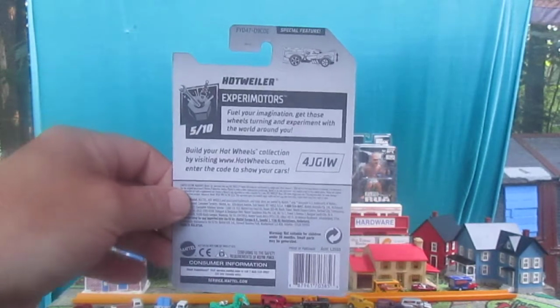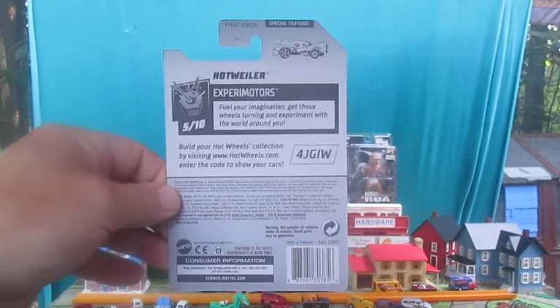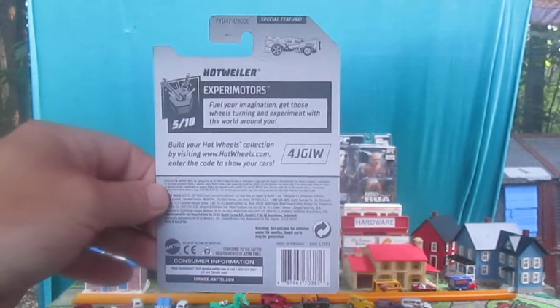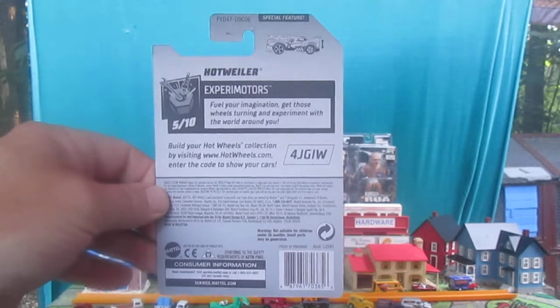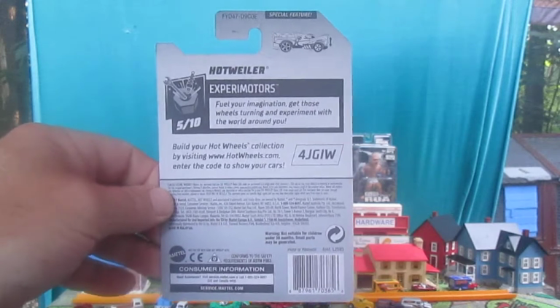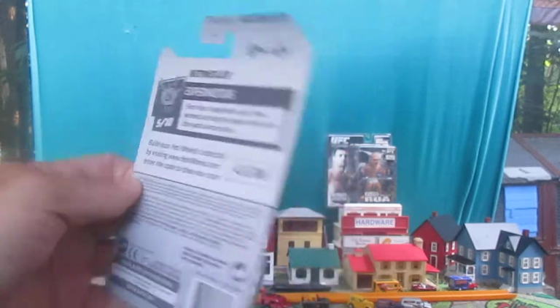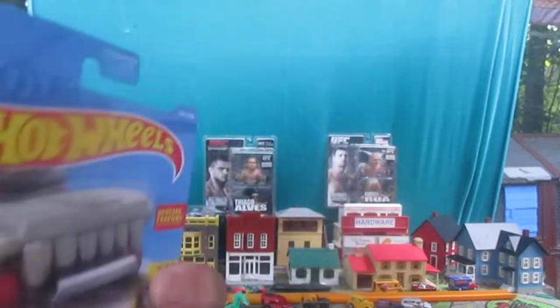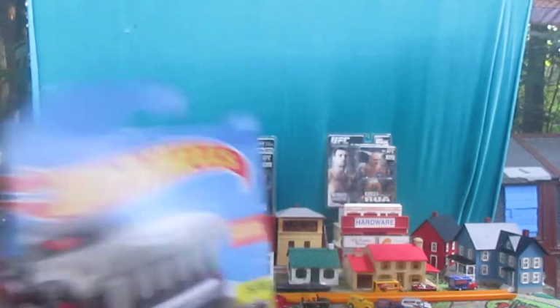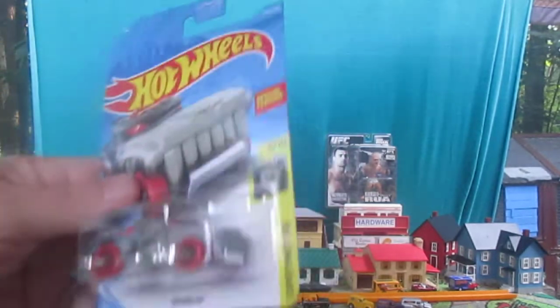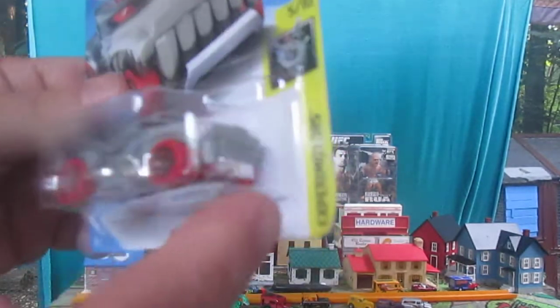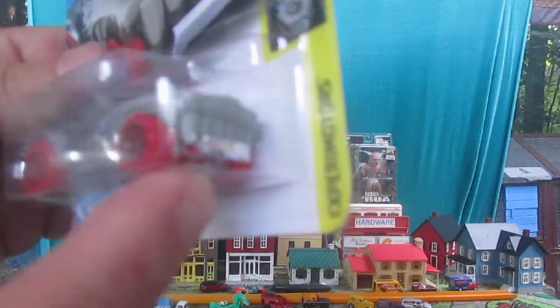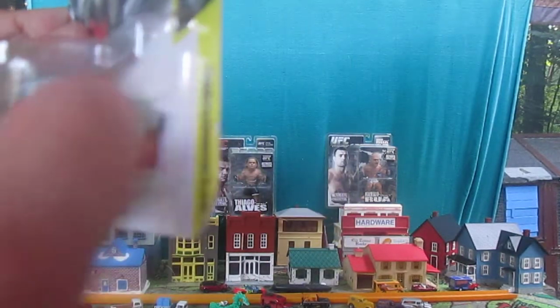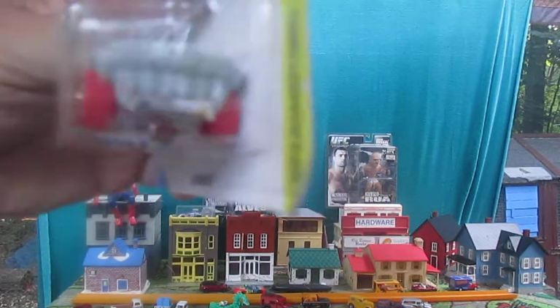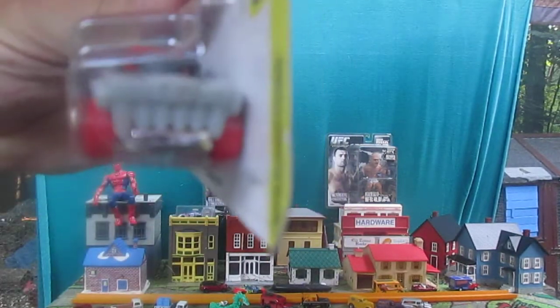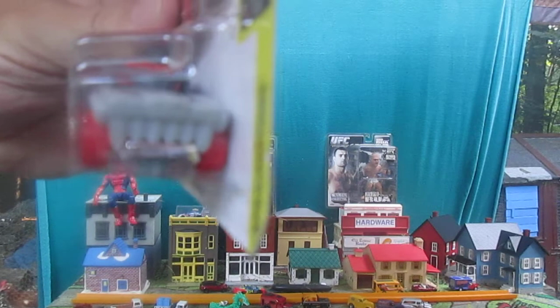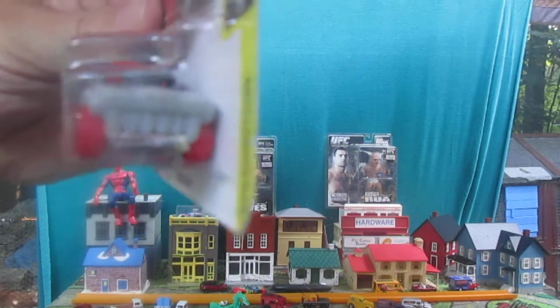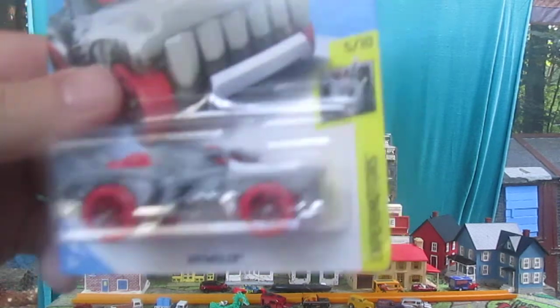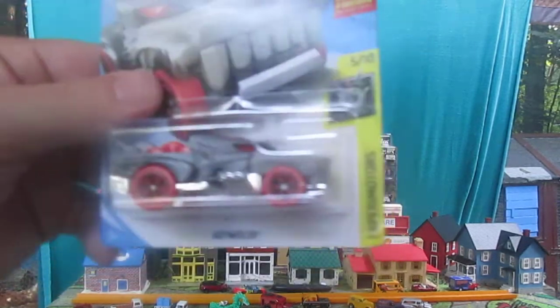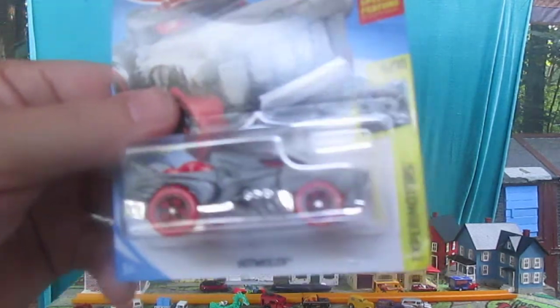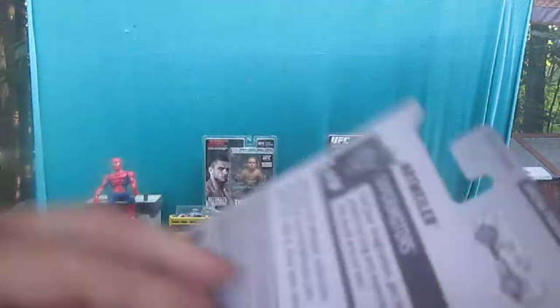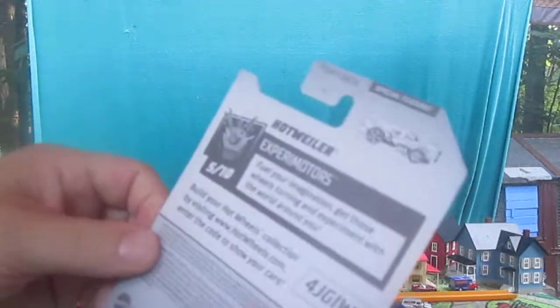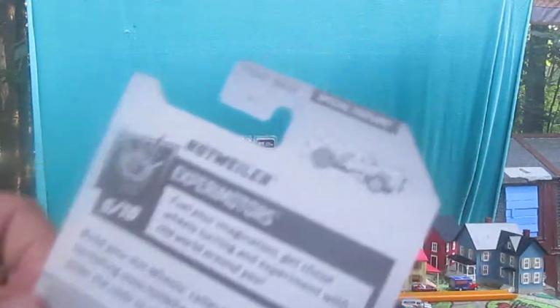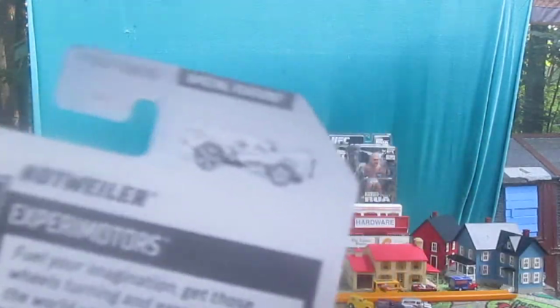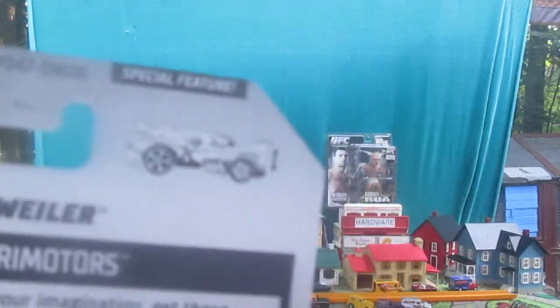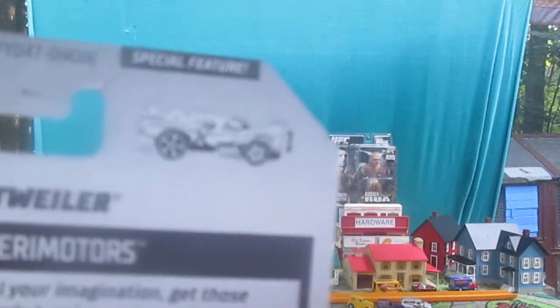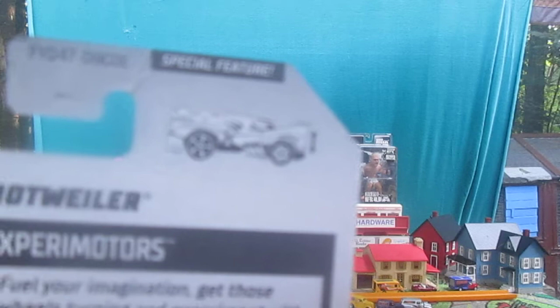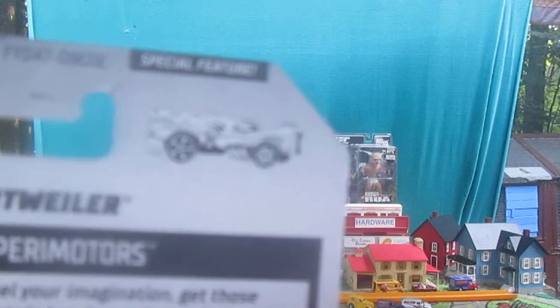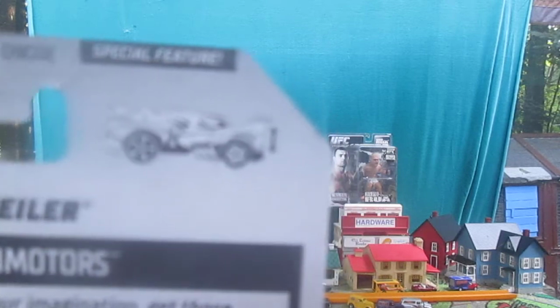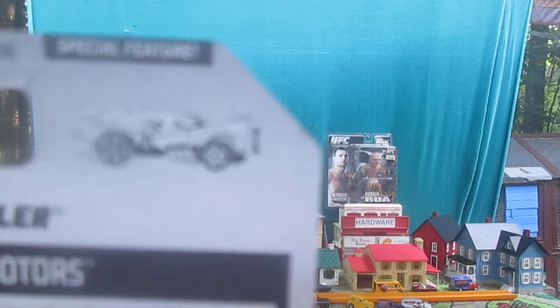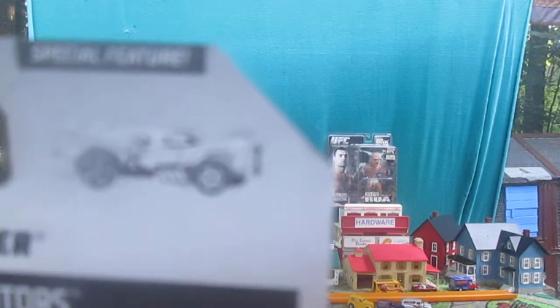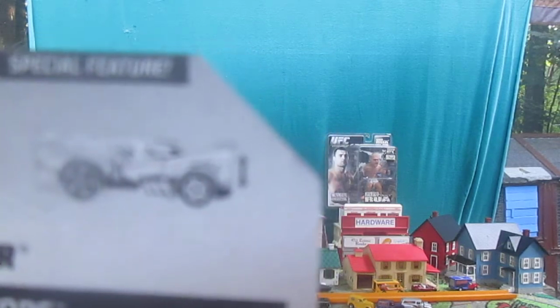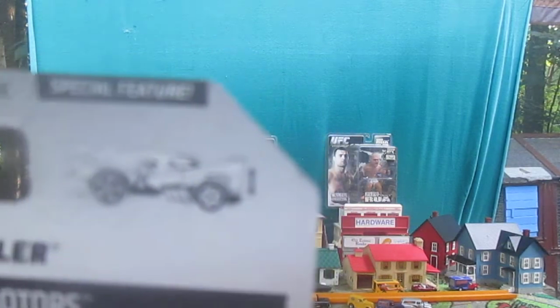There's a shot of the back. And I believe the front wheels make the hood jump. So that's what we're going to find out. Let's look at the back — special feature — shows a picture of the arrow there.